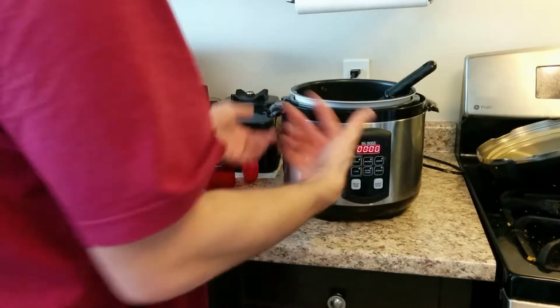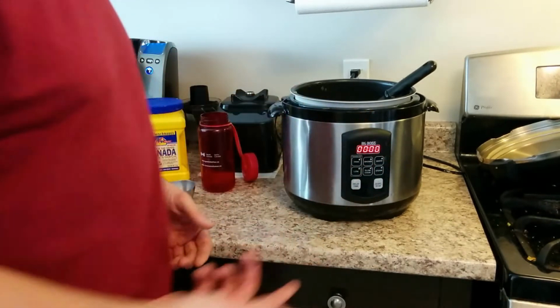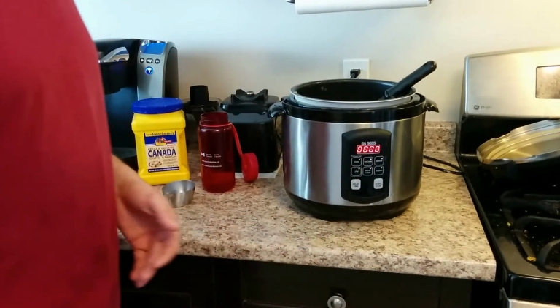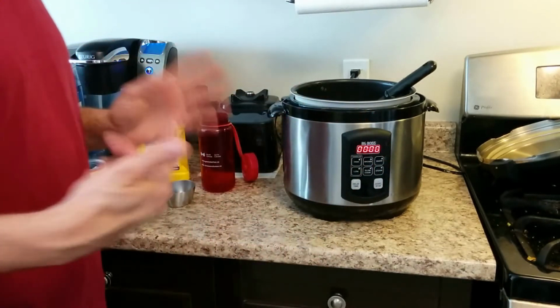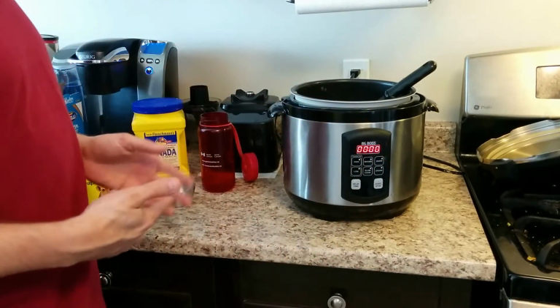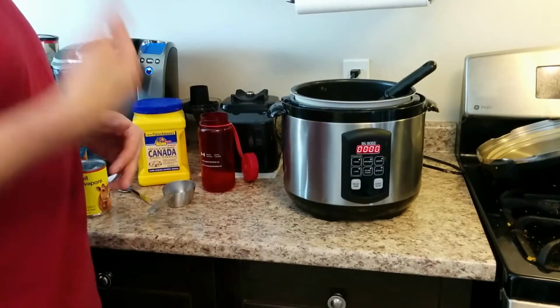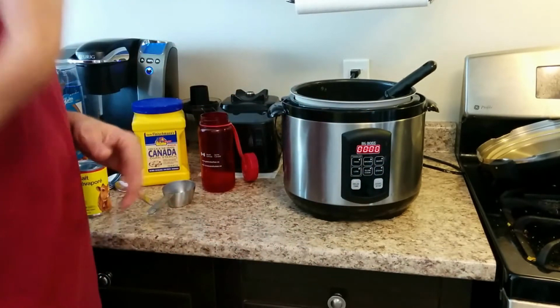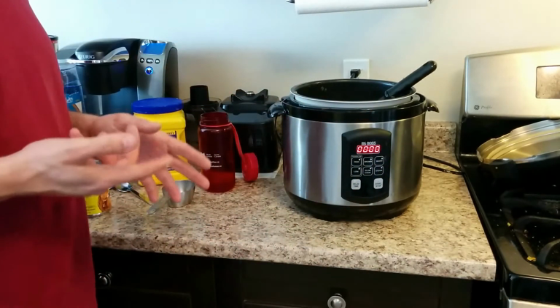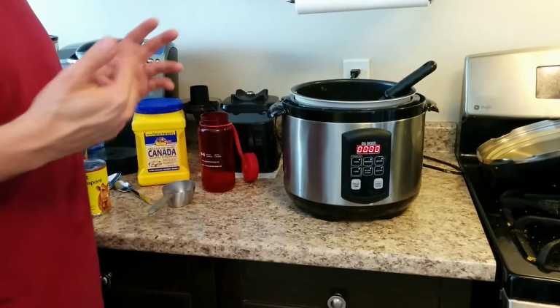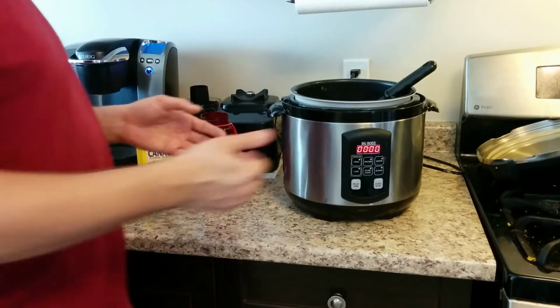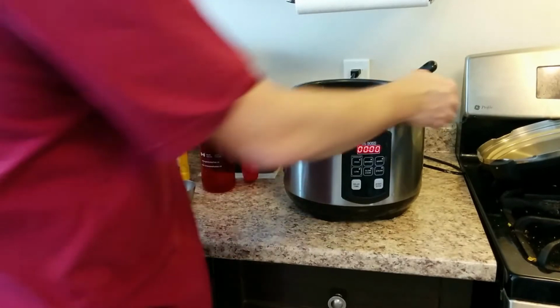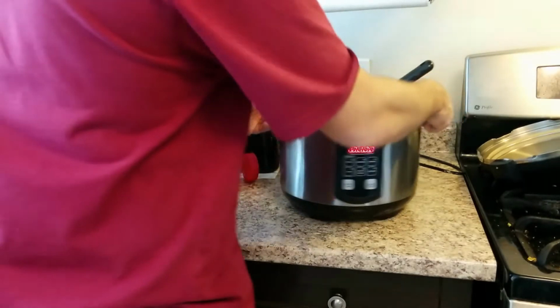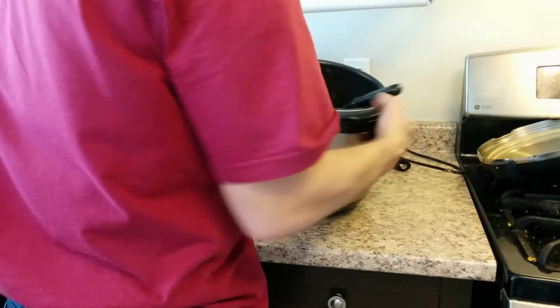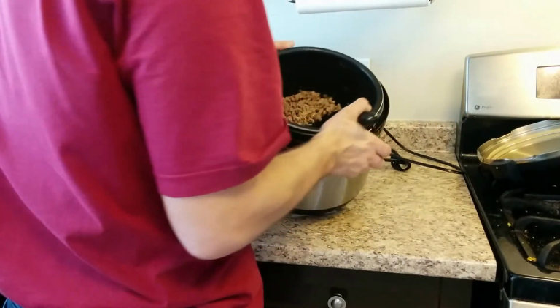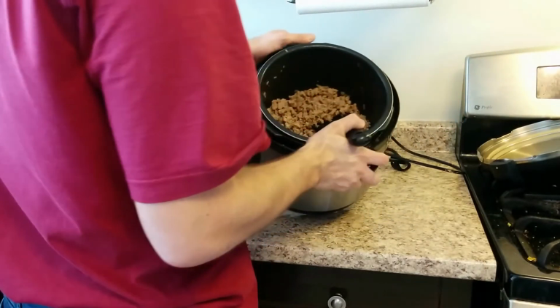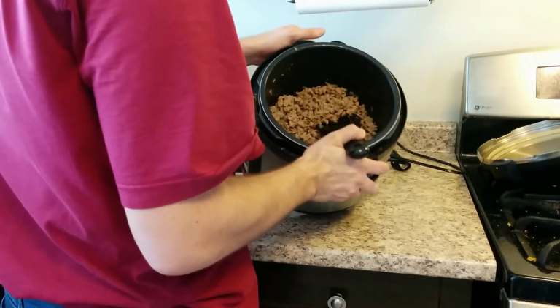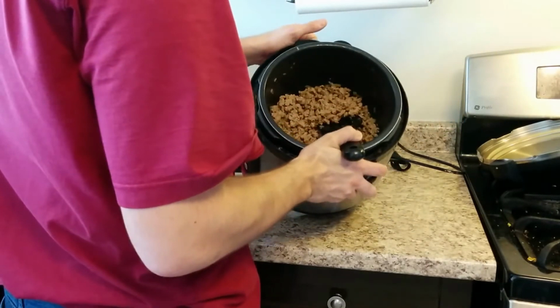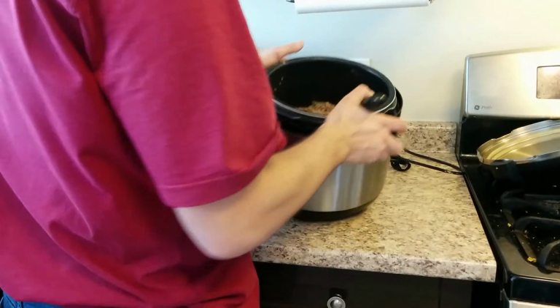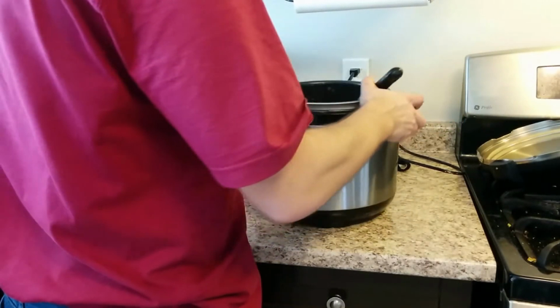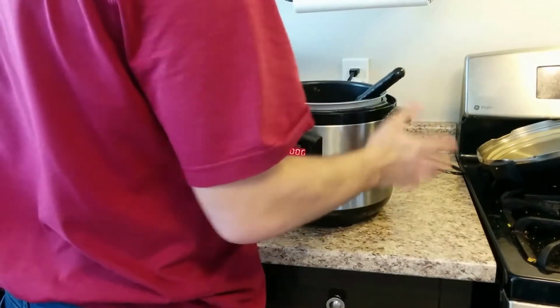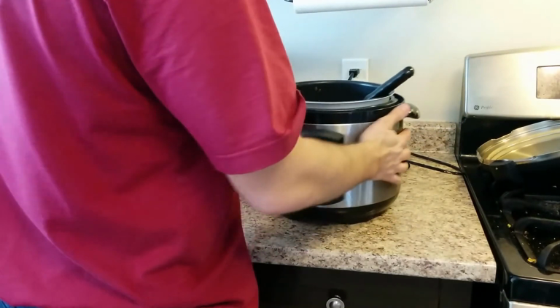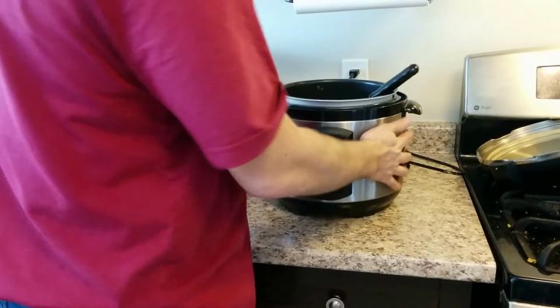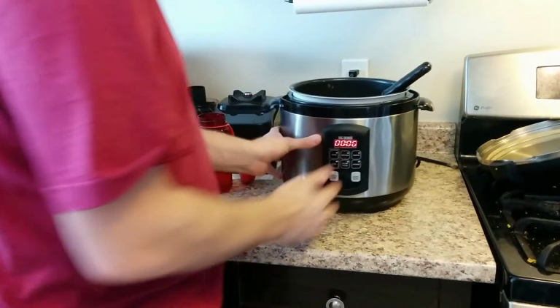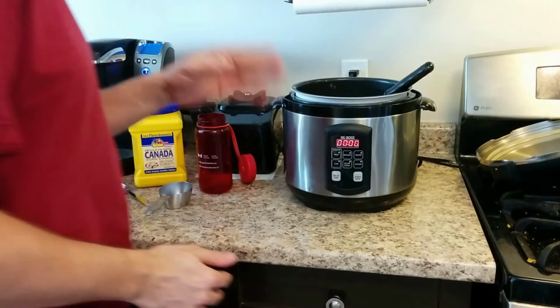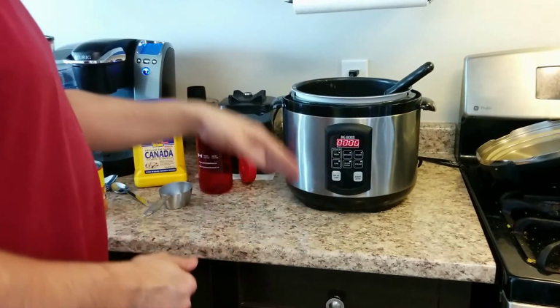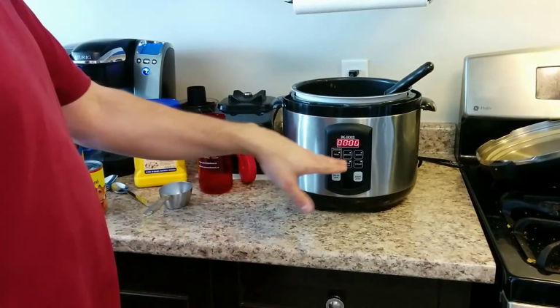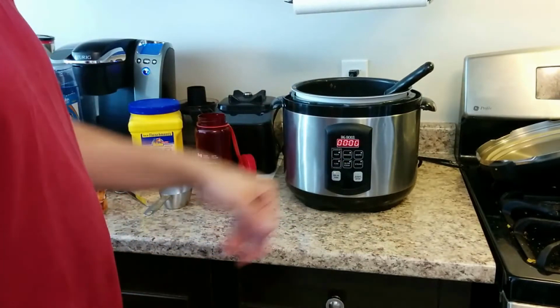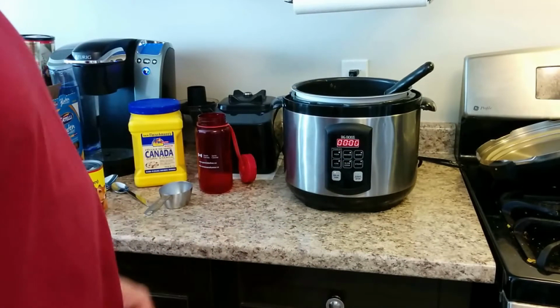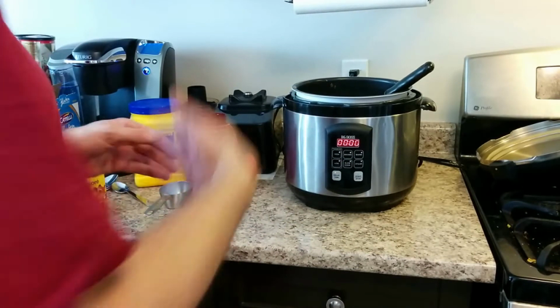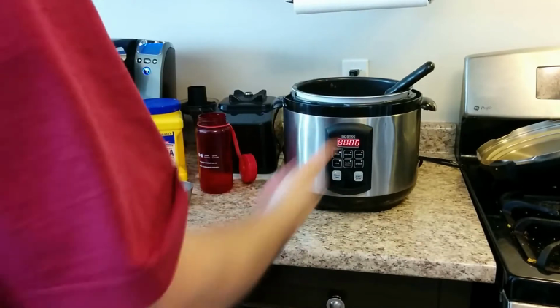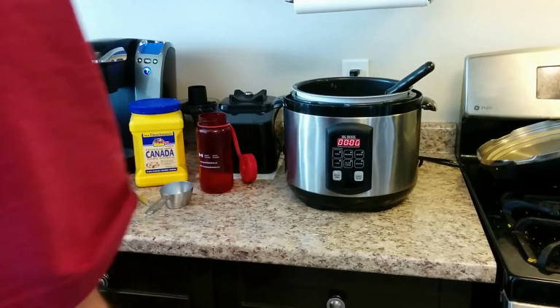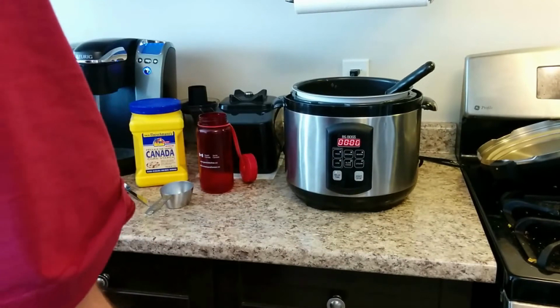I did start out in advance — I fried up the meat and the onion. About a pound of meat, ground beef or whatever, and an onion. Chop it up, I do the brown setting, fry it up in advance.